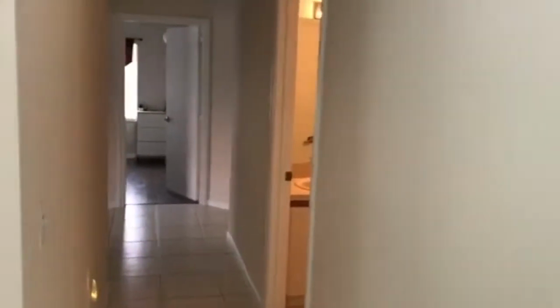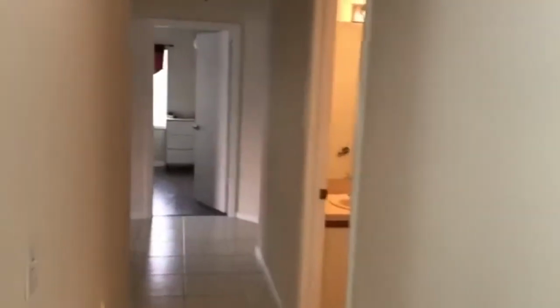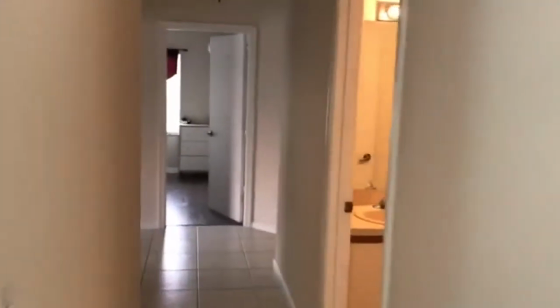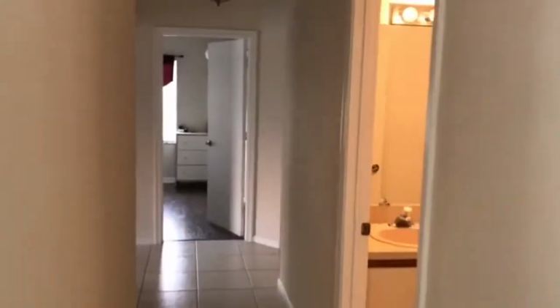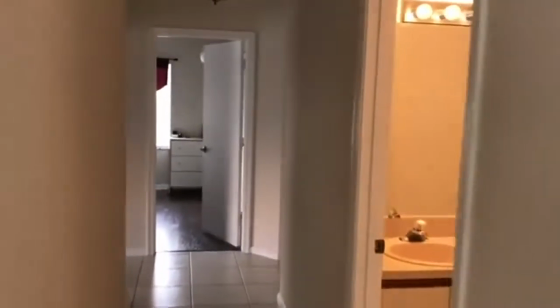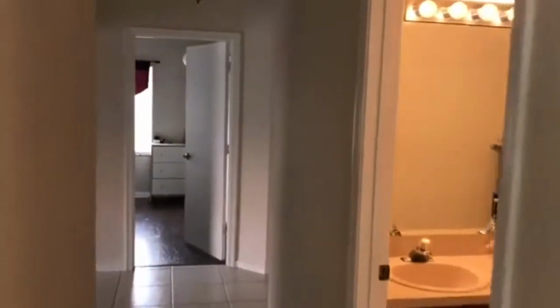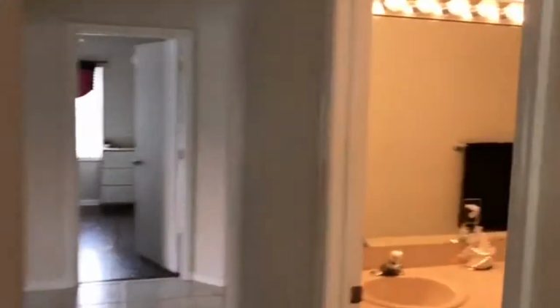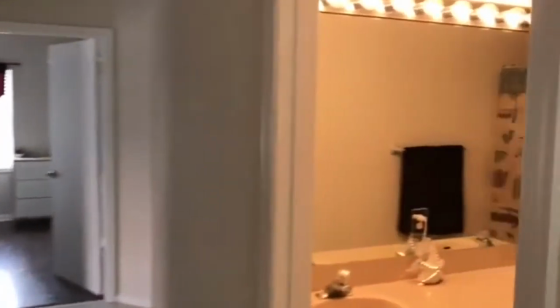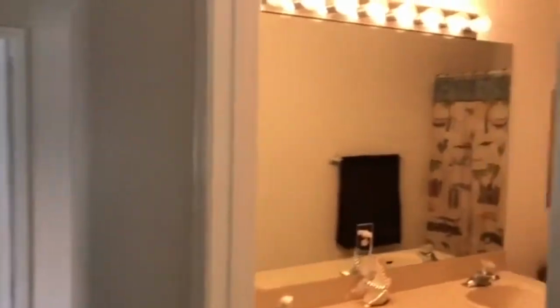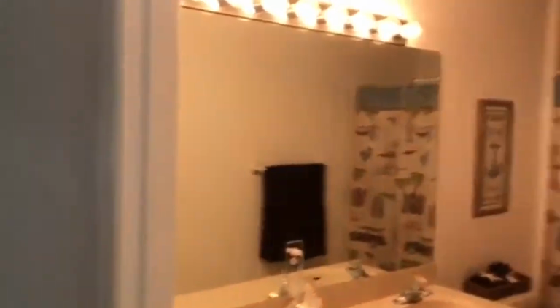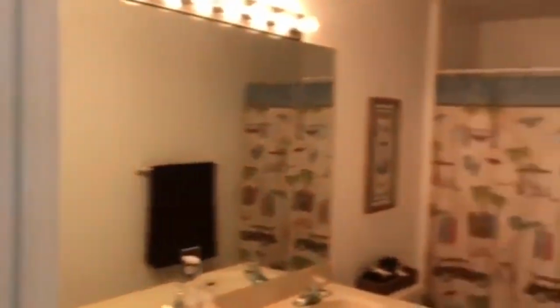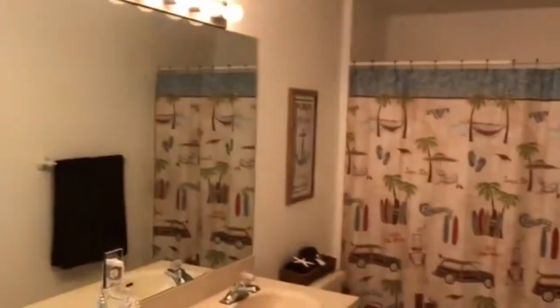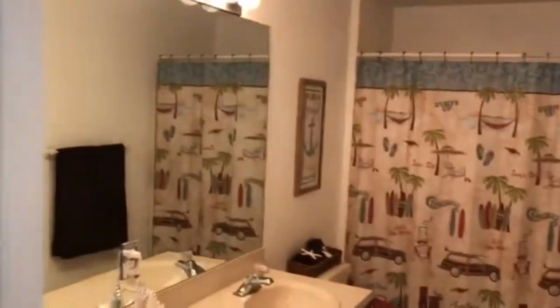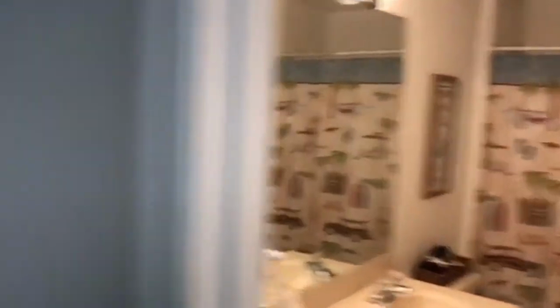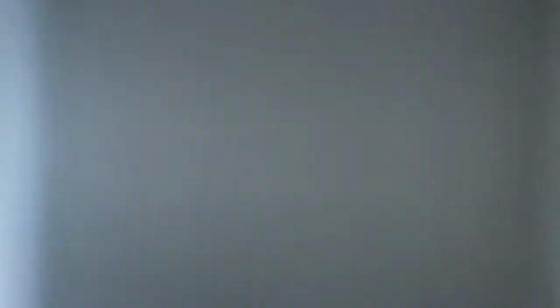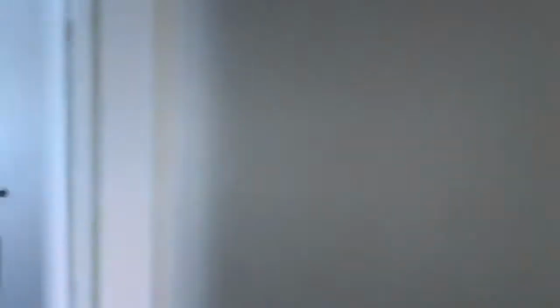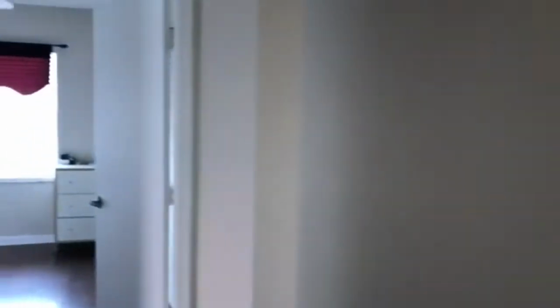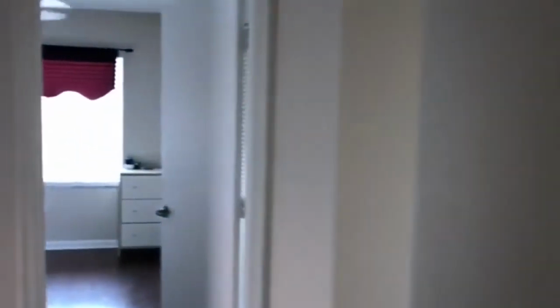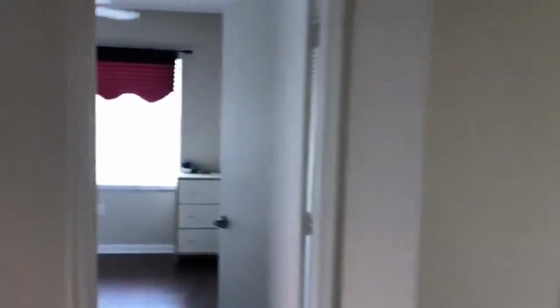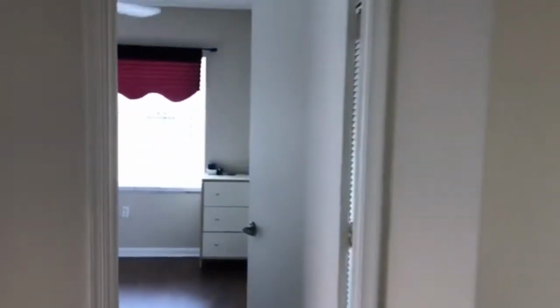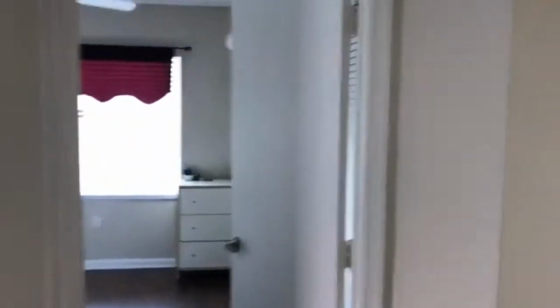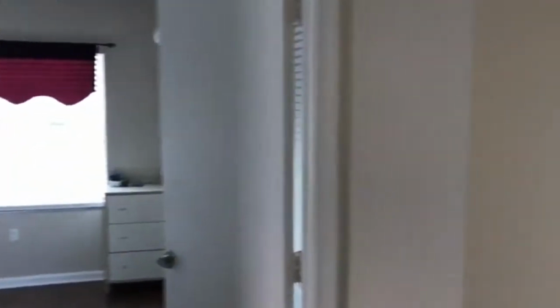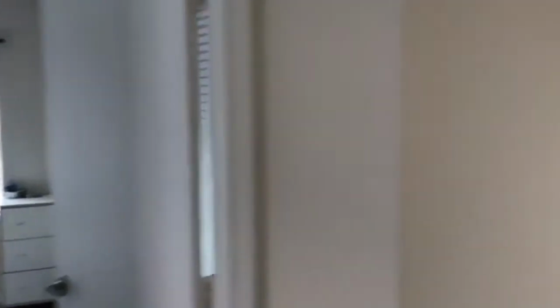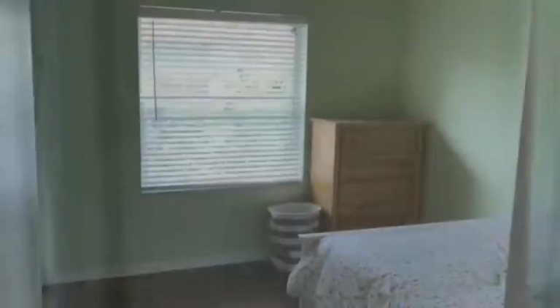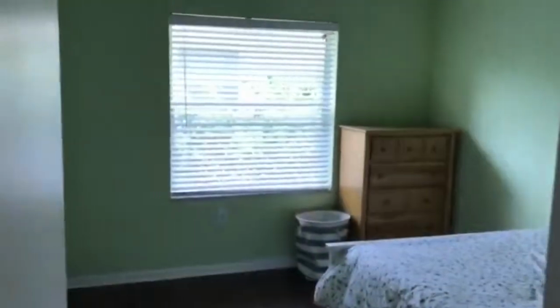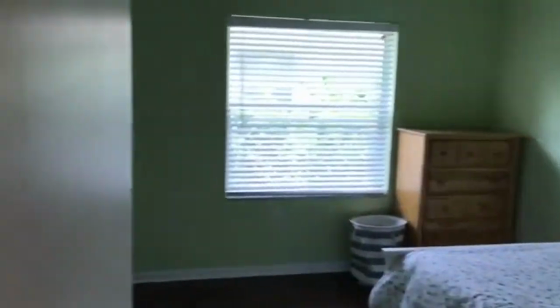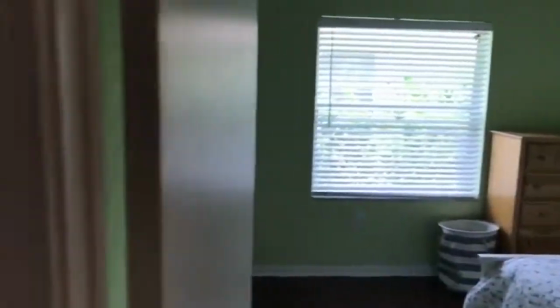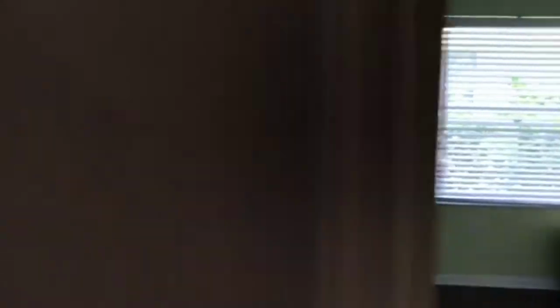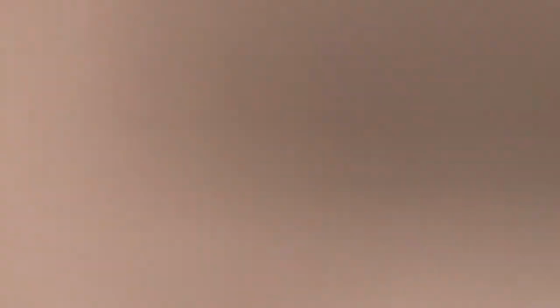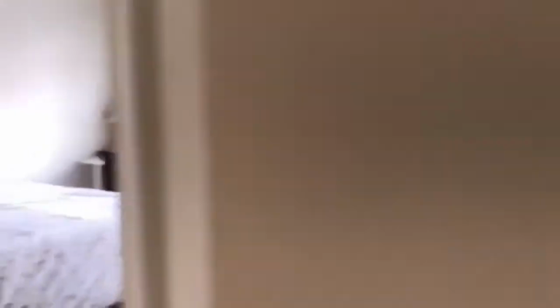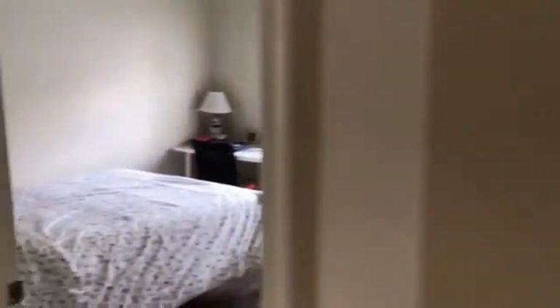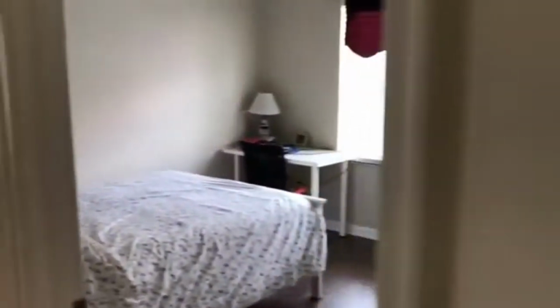Don't miss this home before it's gone. Call the Carrie Hazen team for your private tour at 954-649-6974.